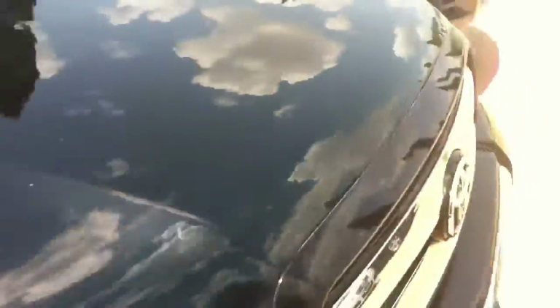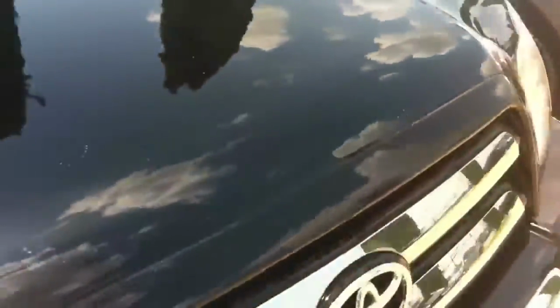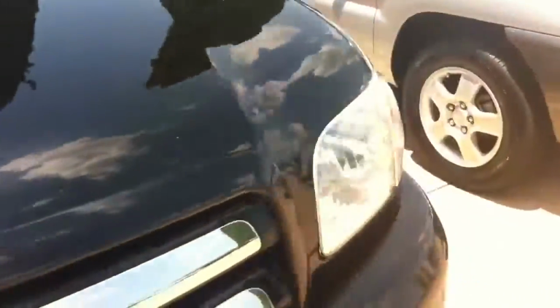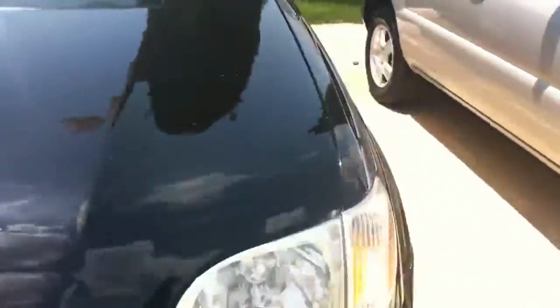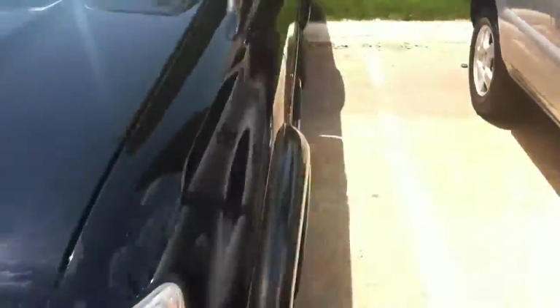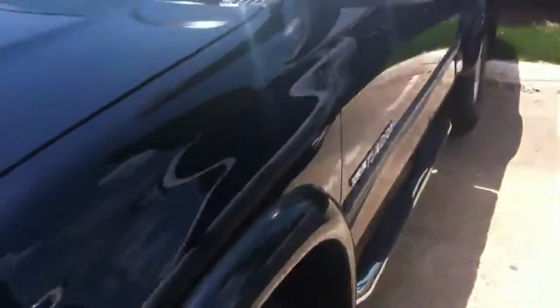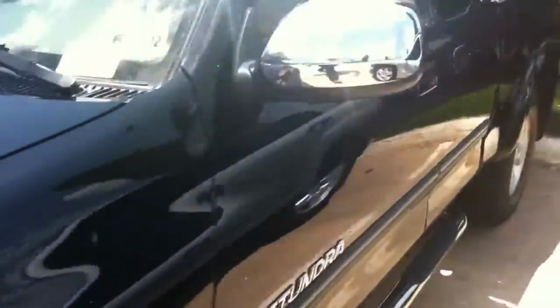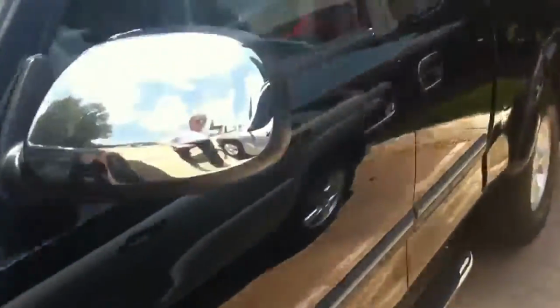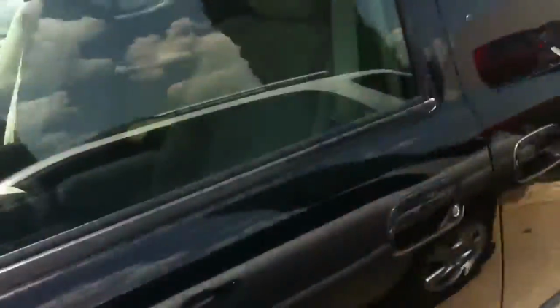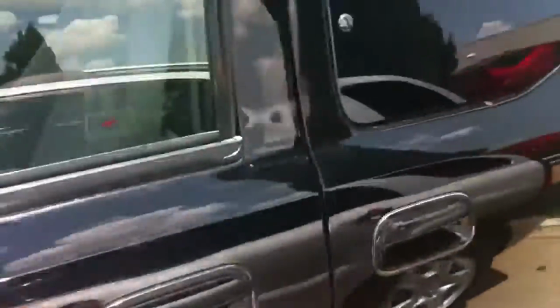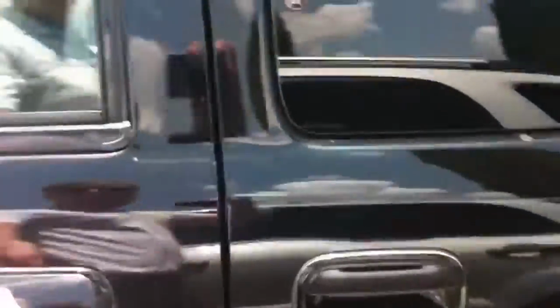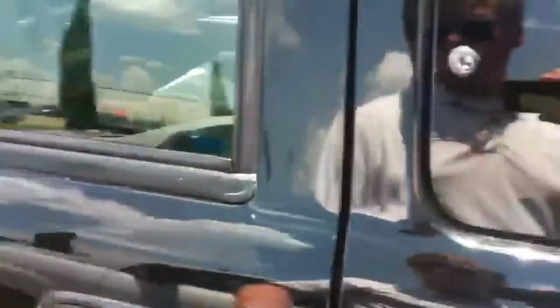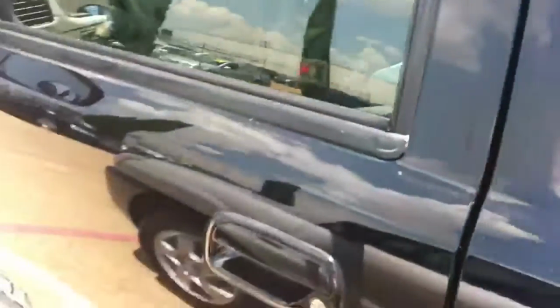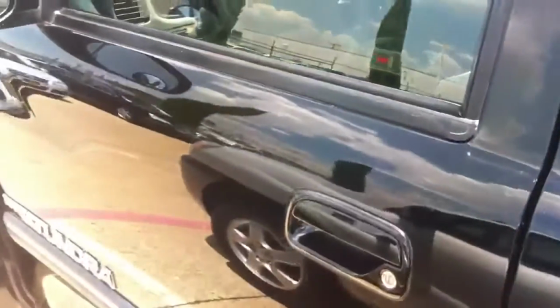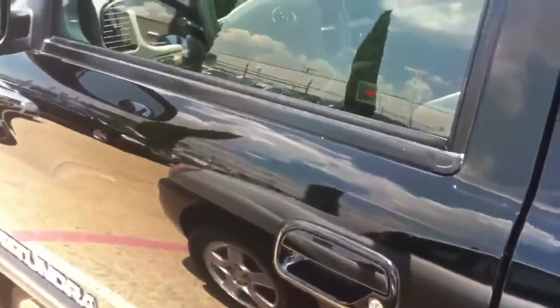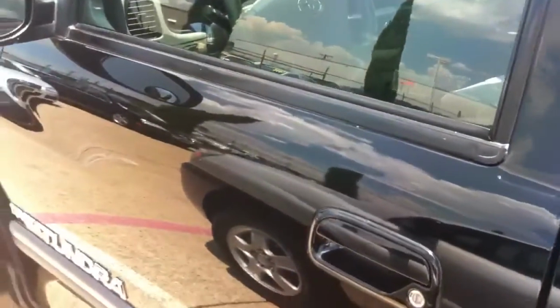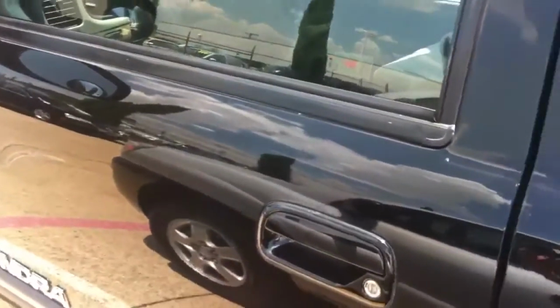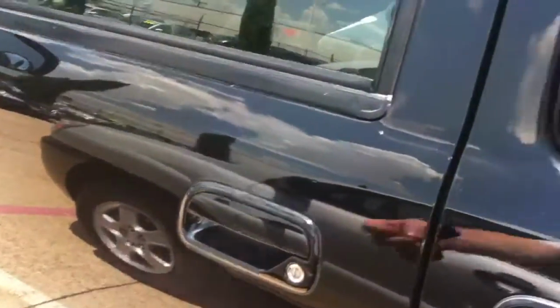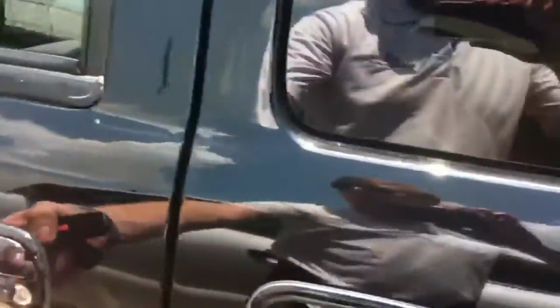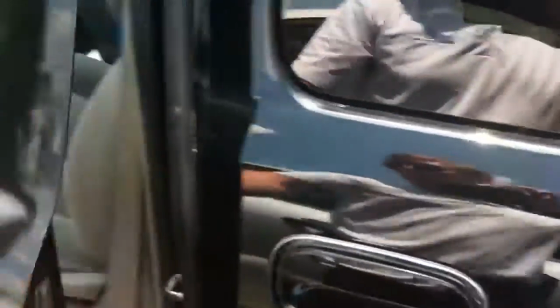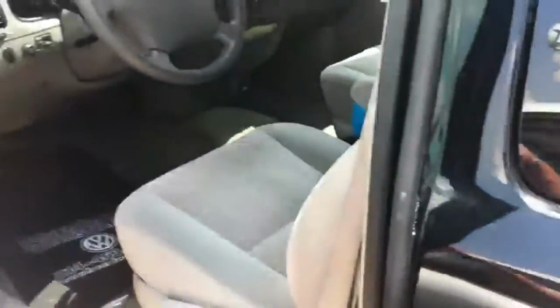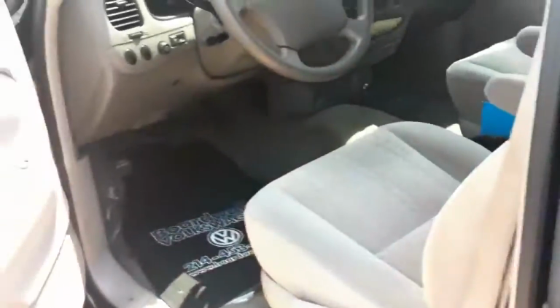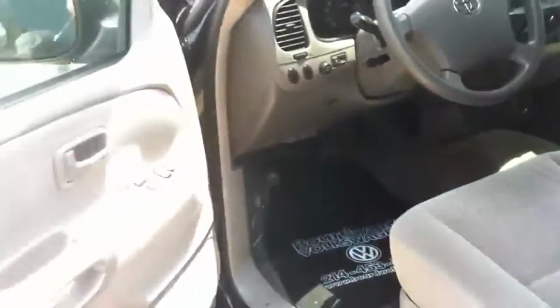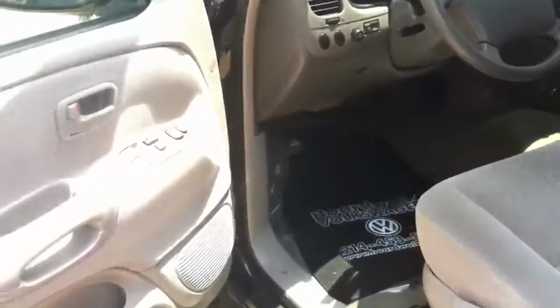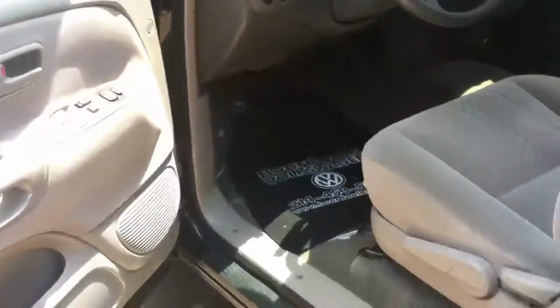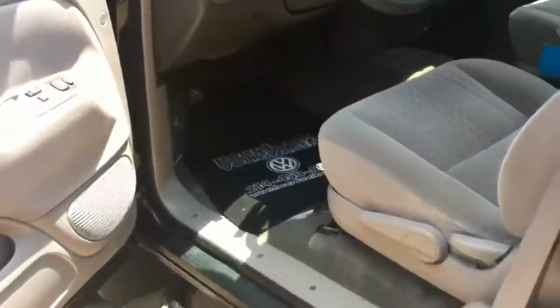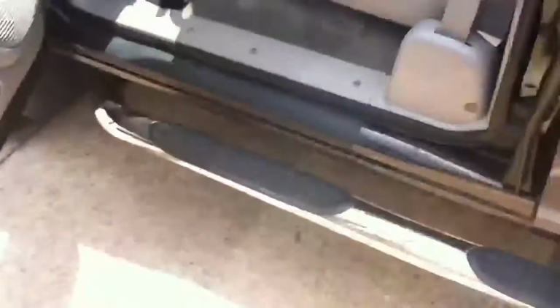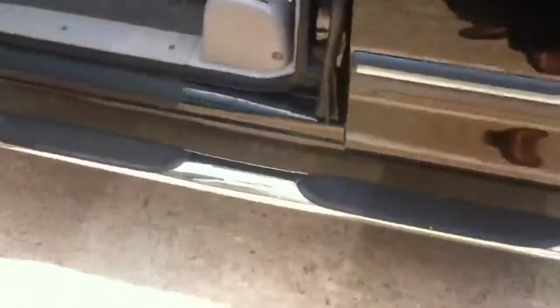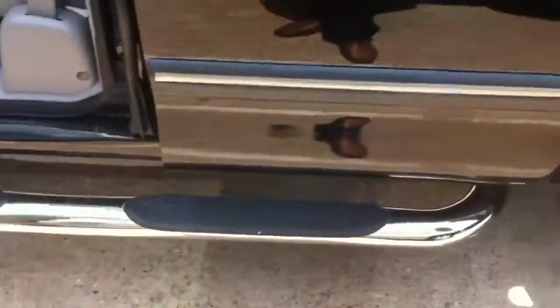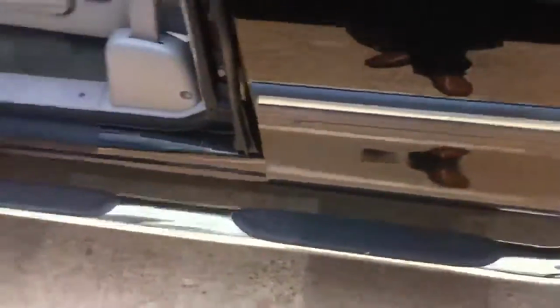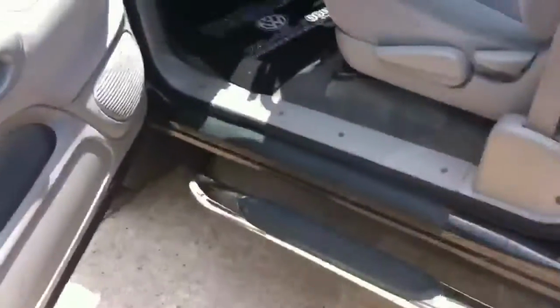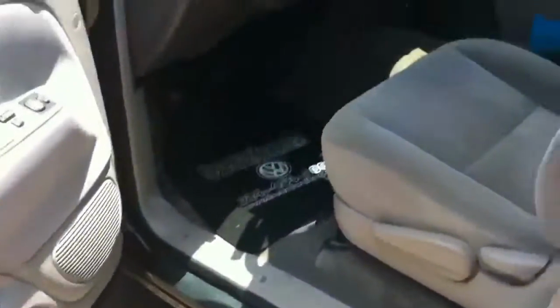I'd call it a good ten-footer. It's no show truck but it is in great shape, especially considering that price. Let's go ahead and look inside. It's got the keyless entry which works of course. We've also got the running board step sides here.